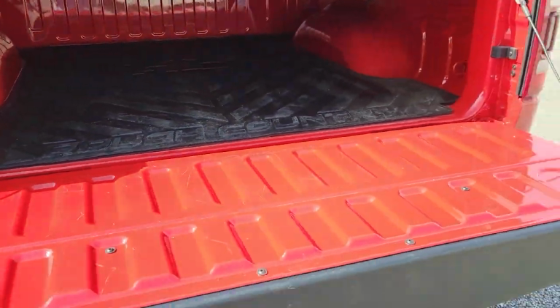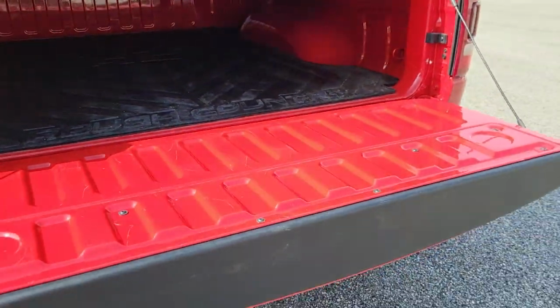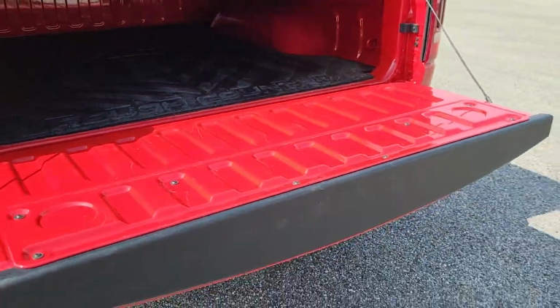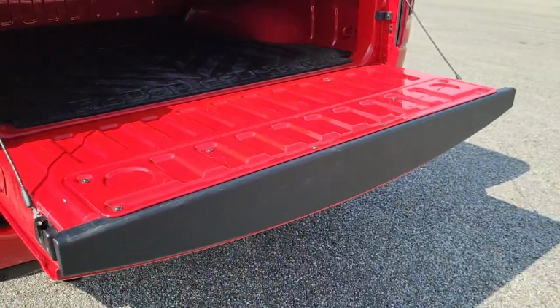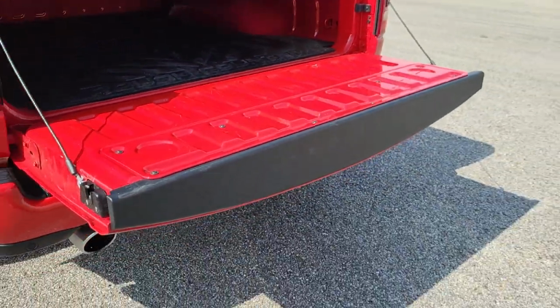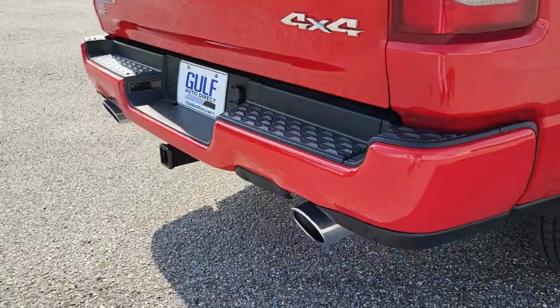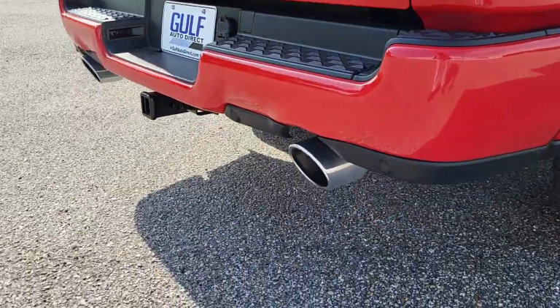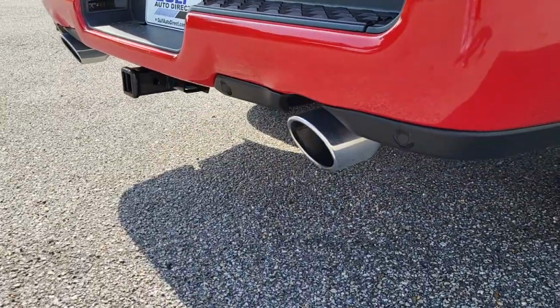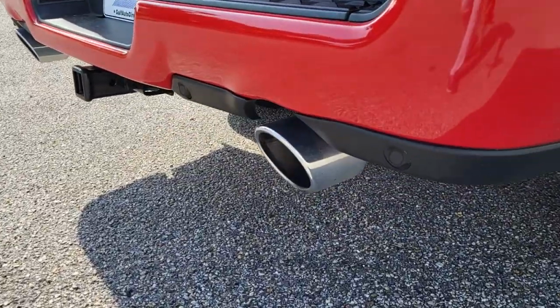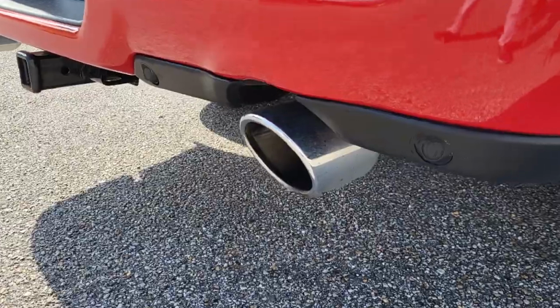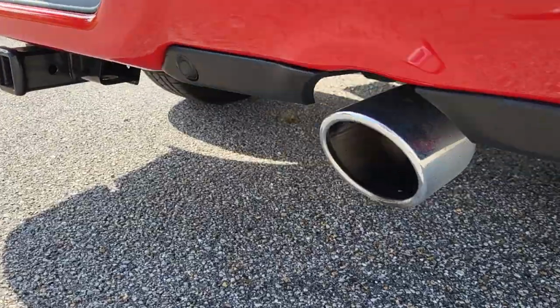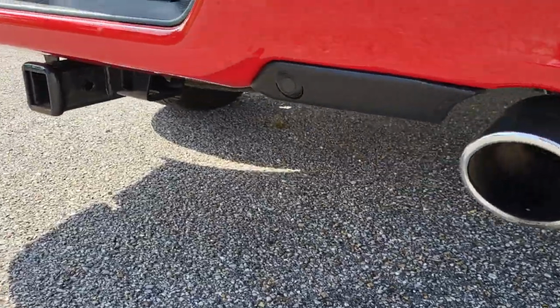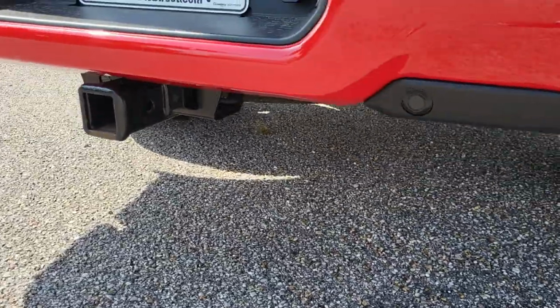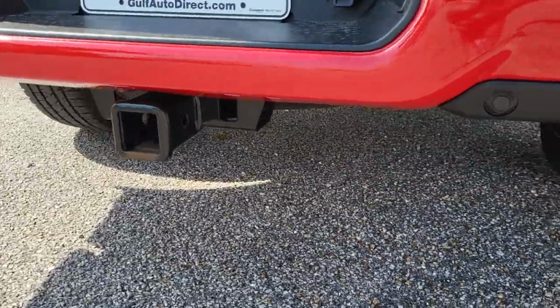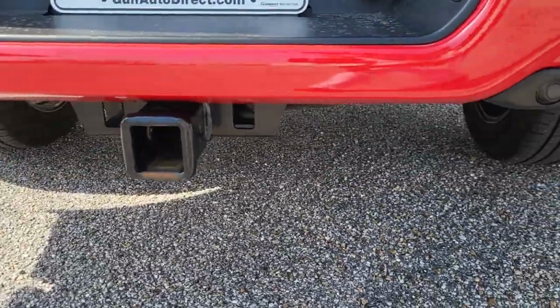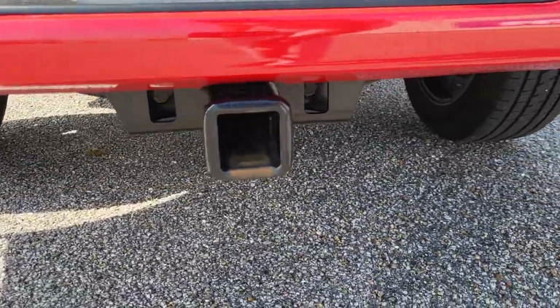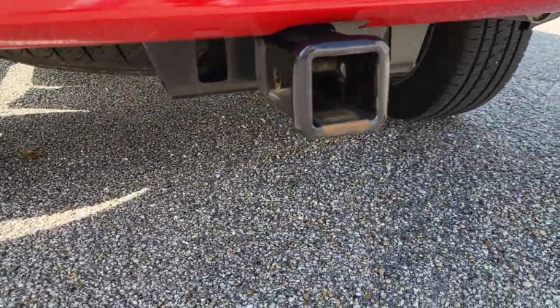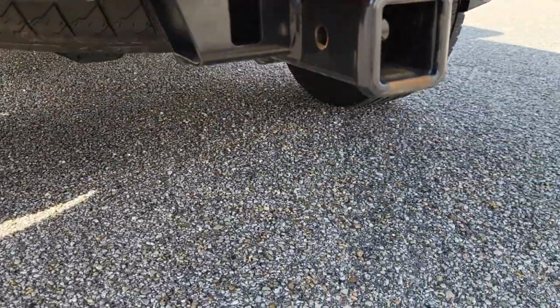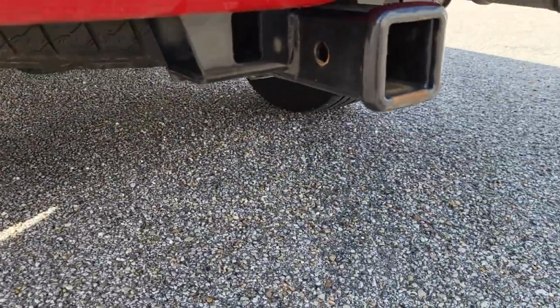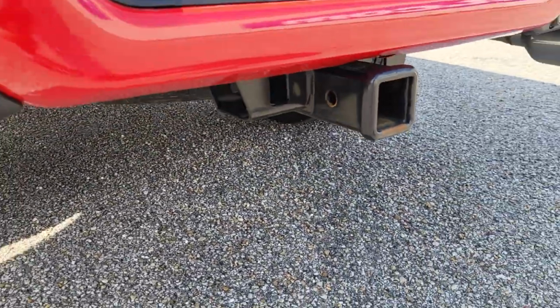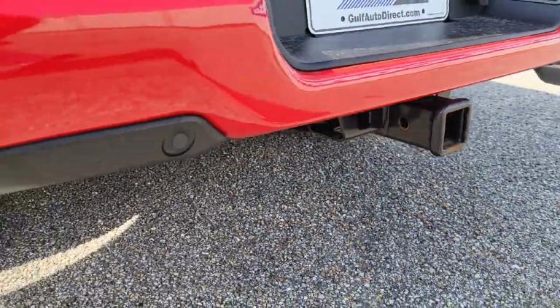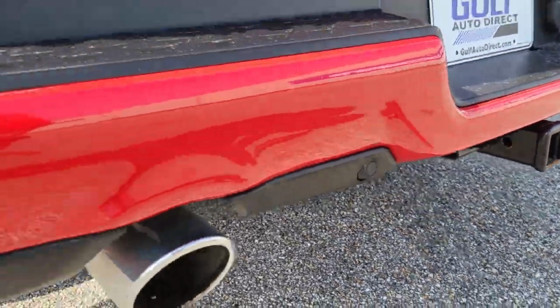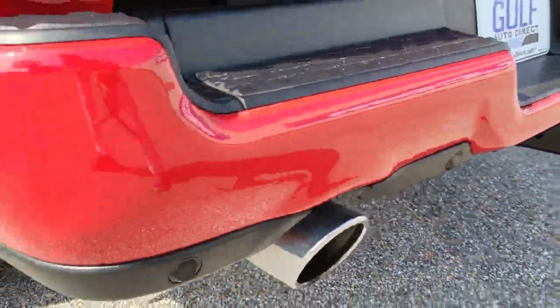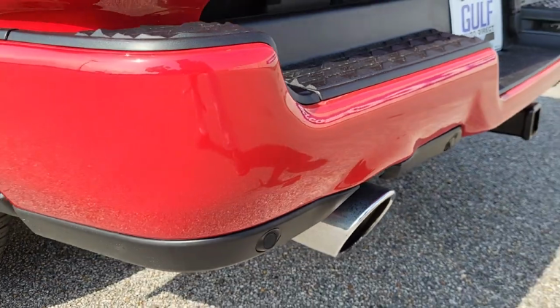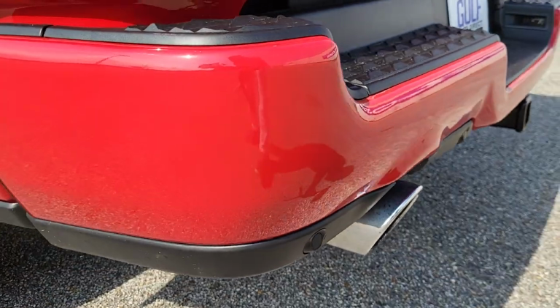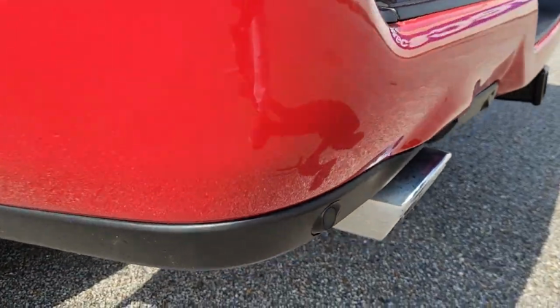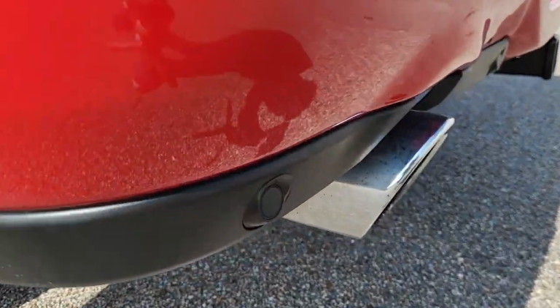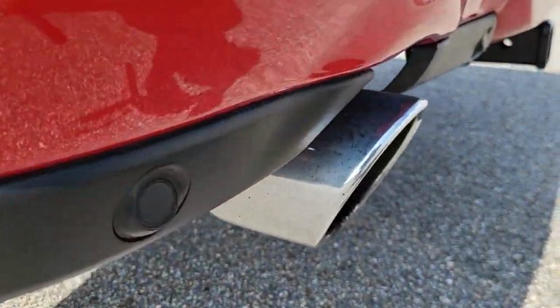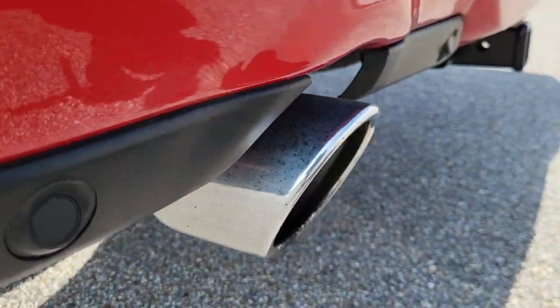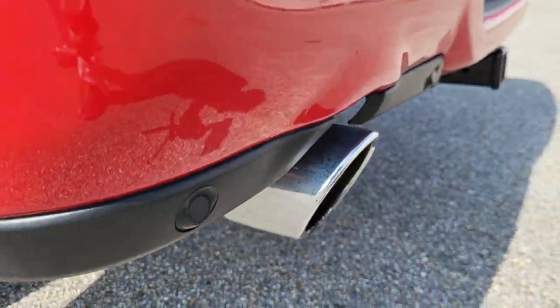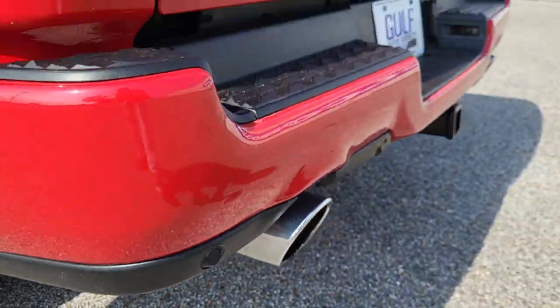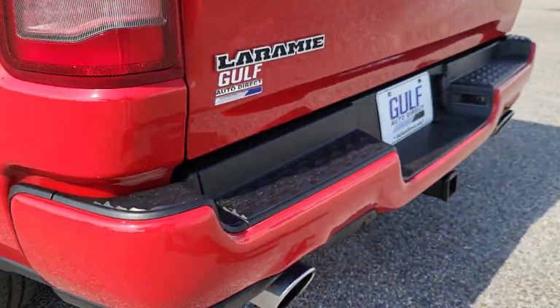You can see everything looks very clean. Once we get up close to these chrome tips, you can see the tips there. It's got the trailer hitch.